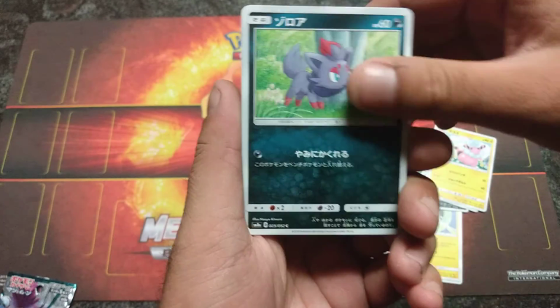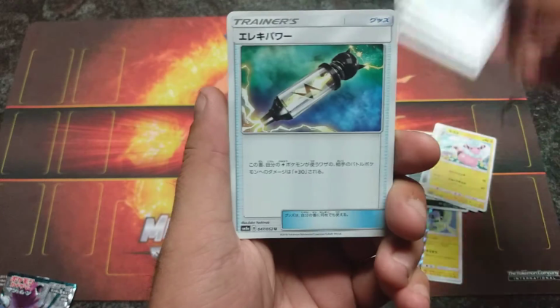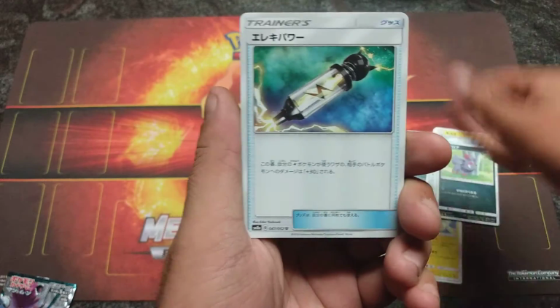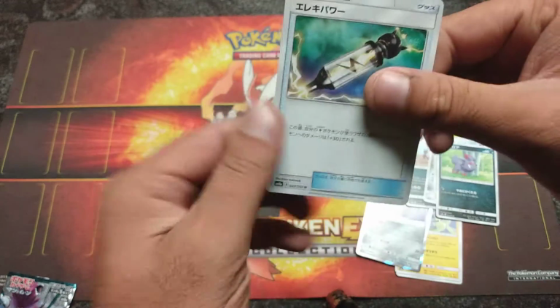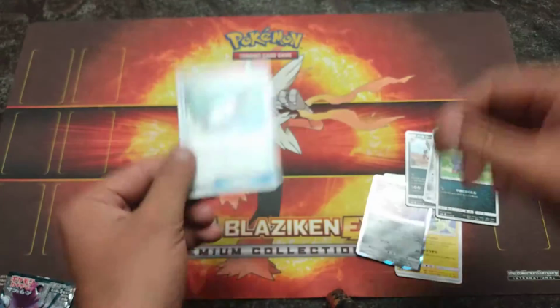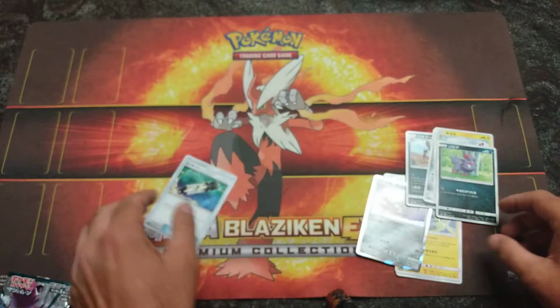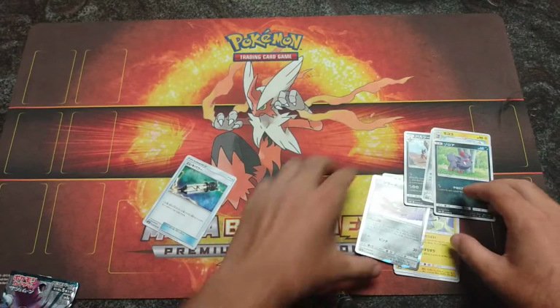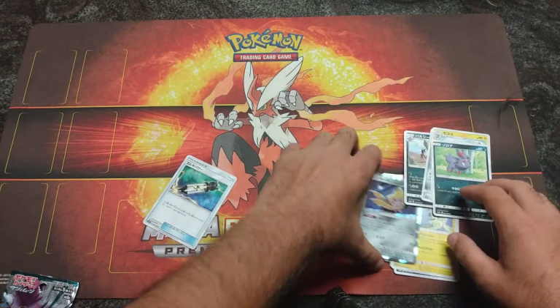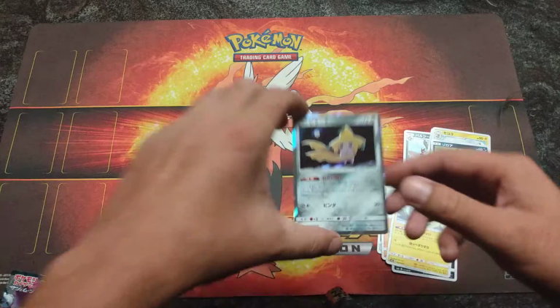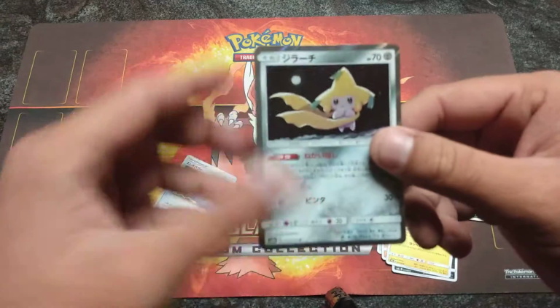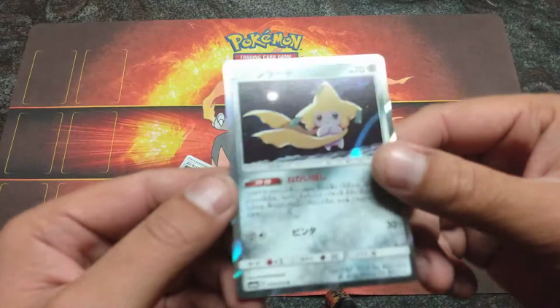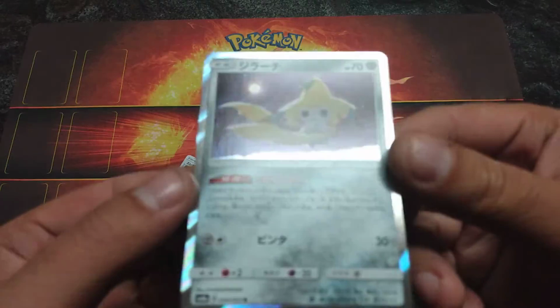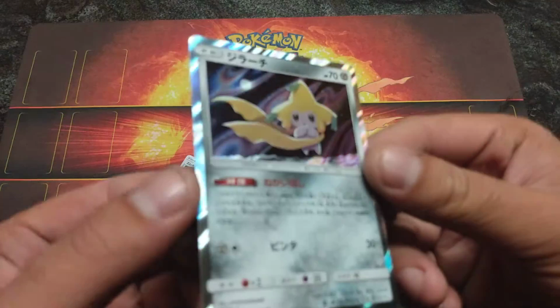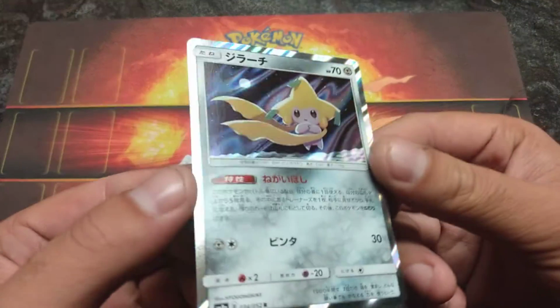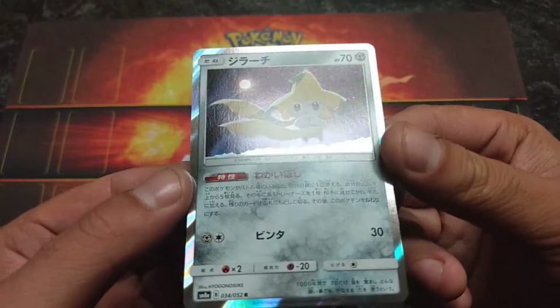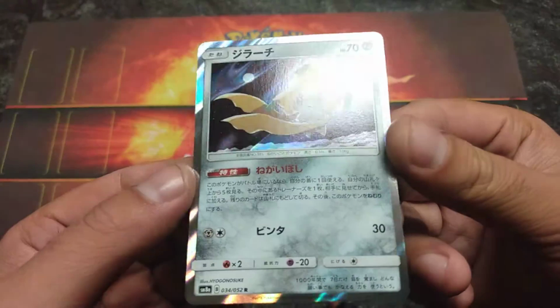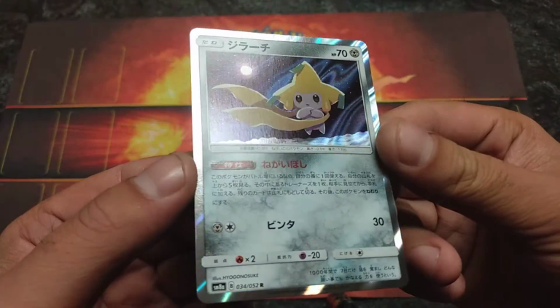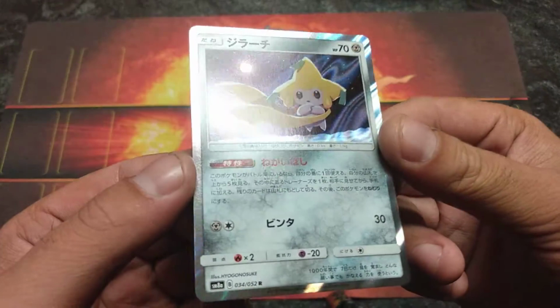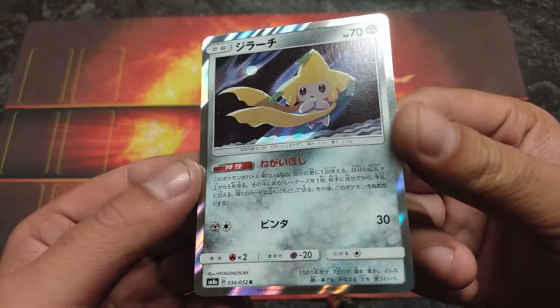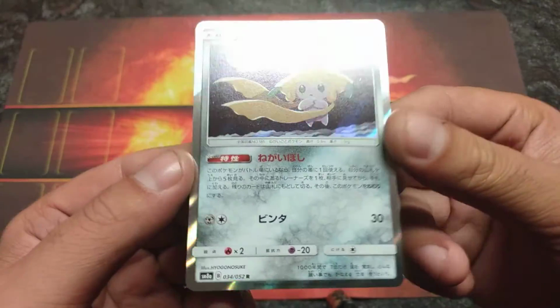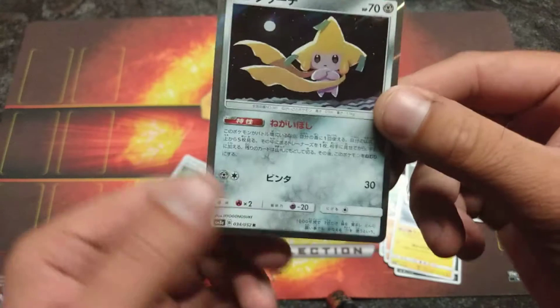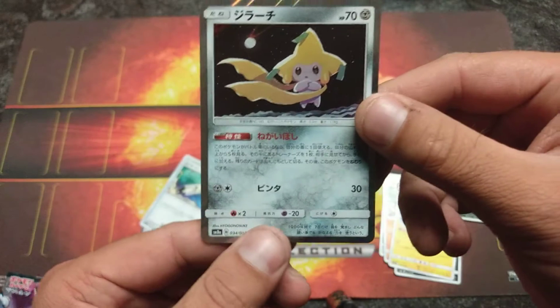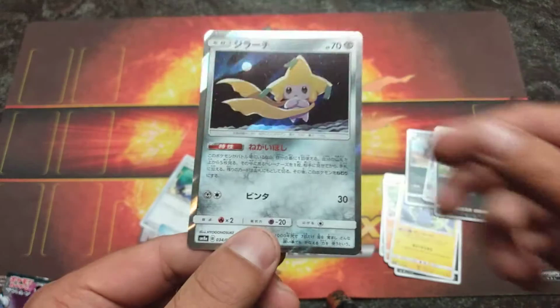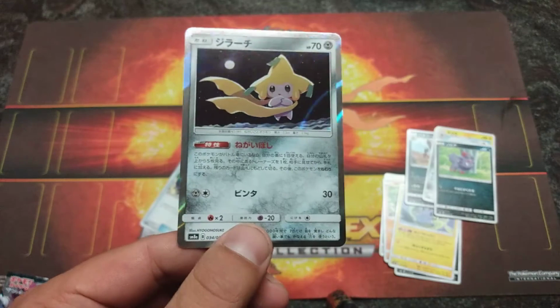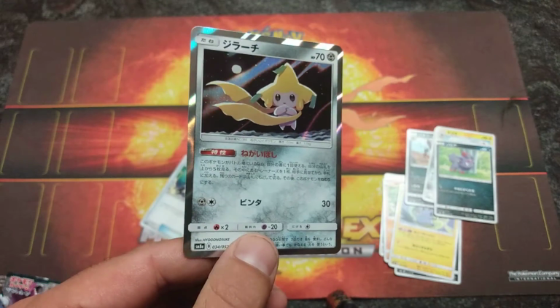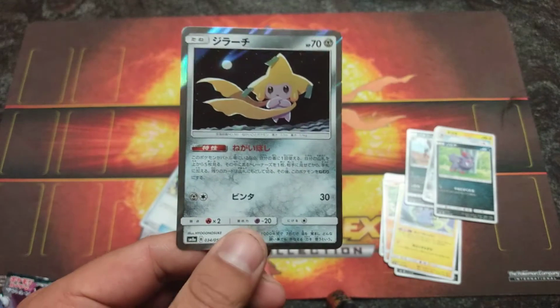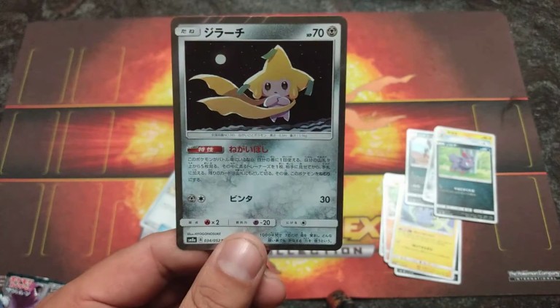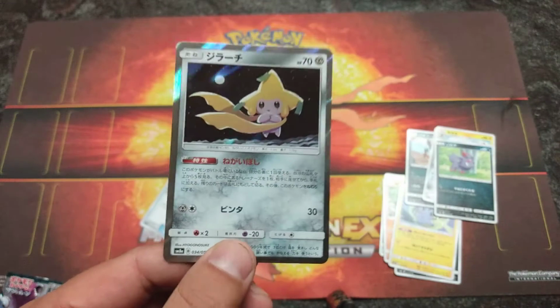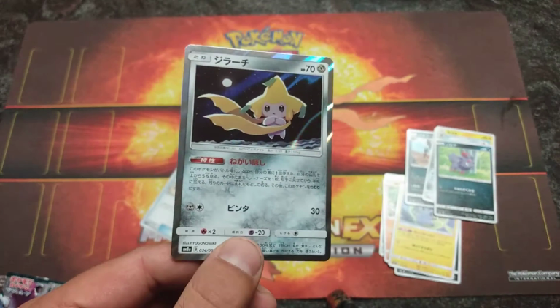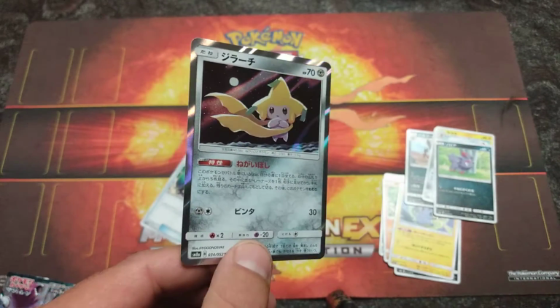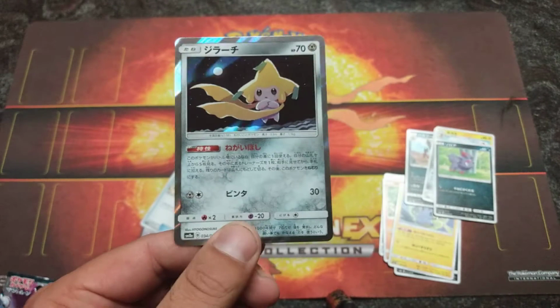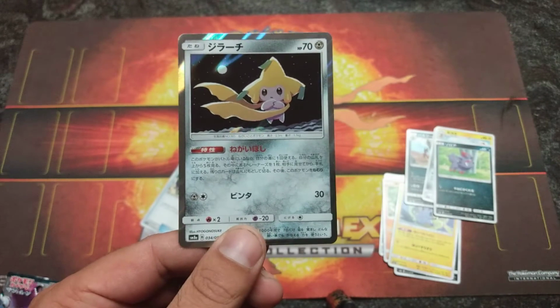Flaffy, Zorua, and a trainer — but there we go guys, there it is: a holo Jirachi! Nice. And there's my cat crying to go outside. Hope you're all having a good day and good luck on the pulls. Peace.